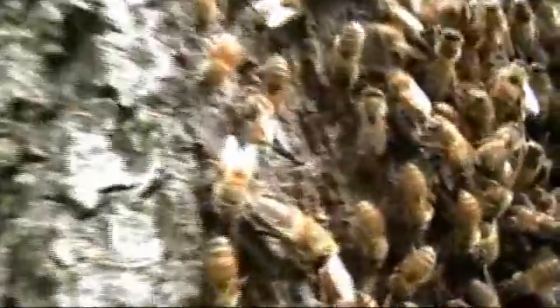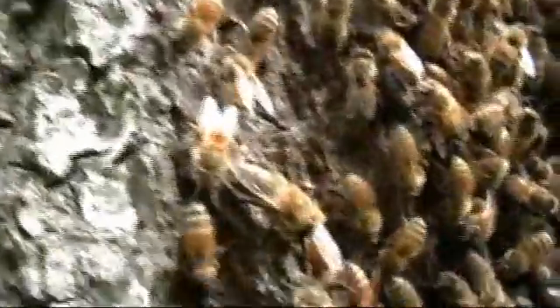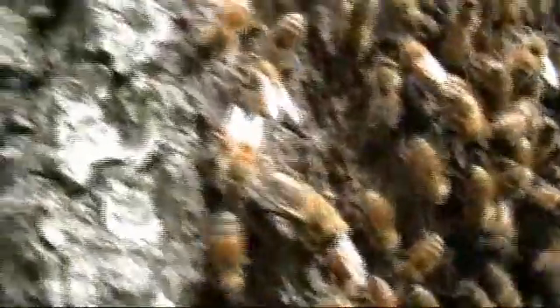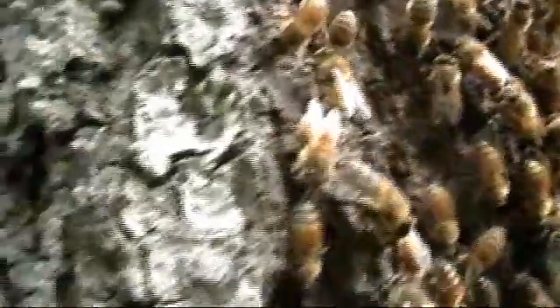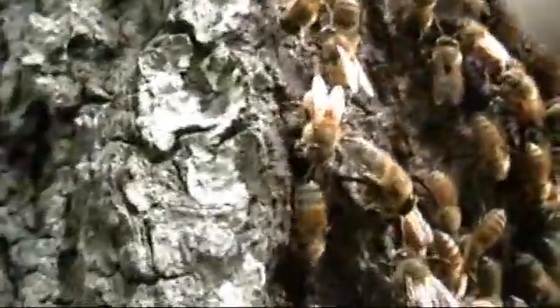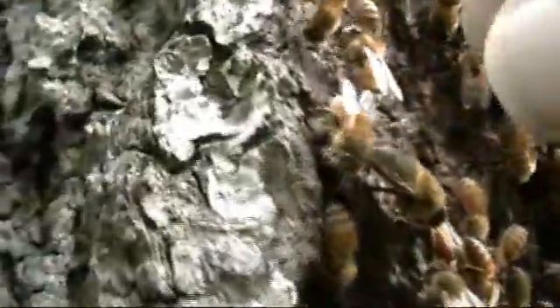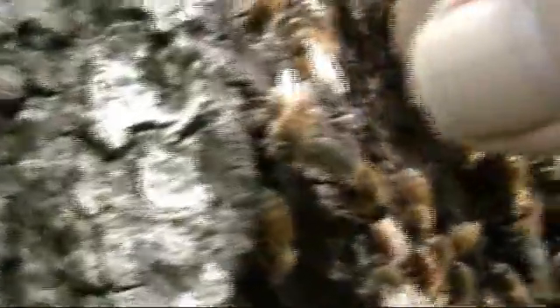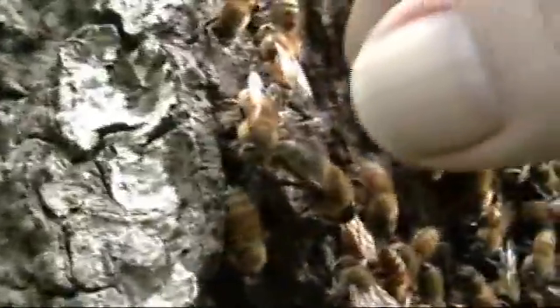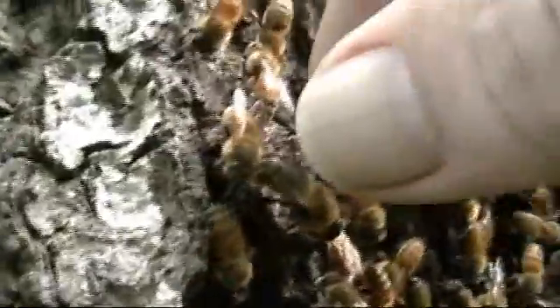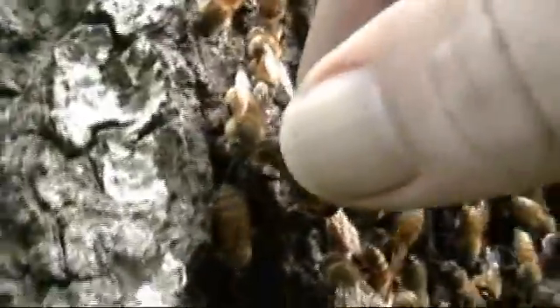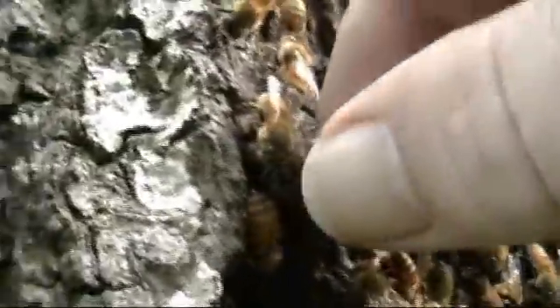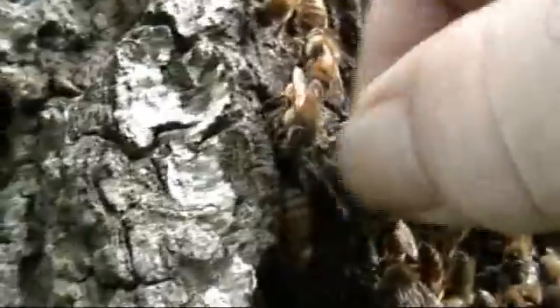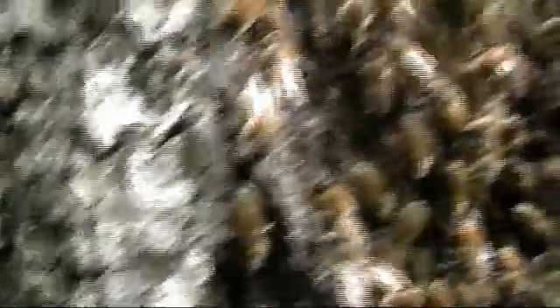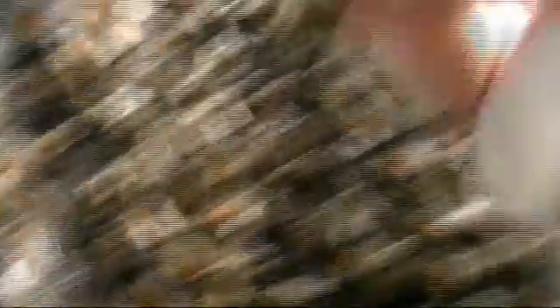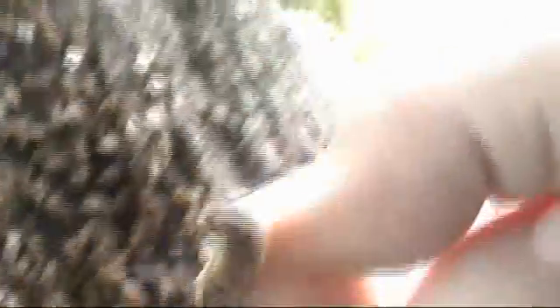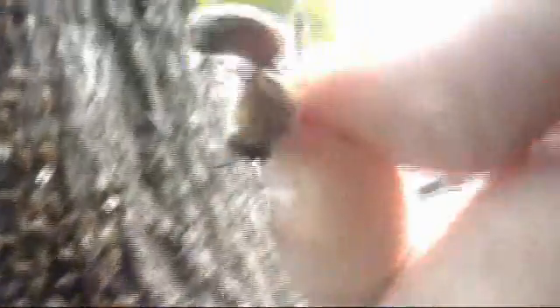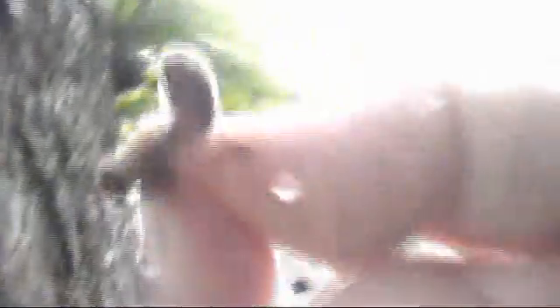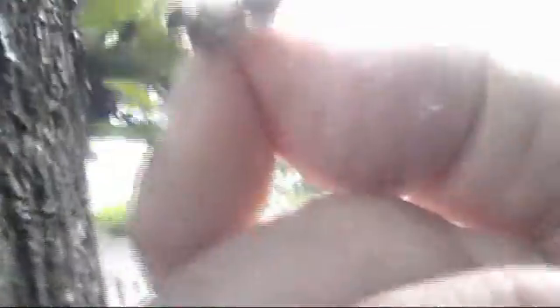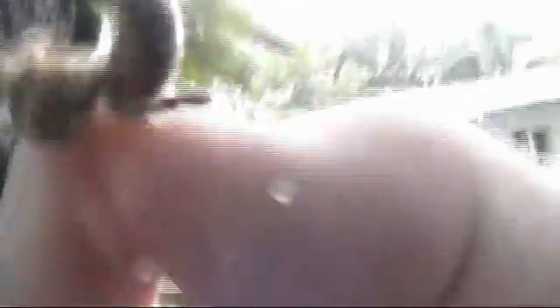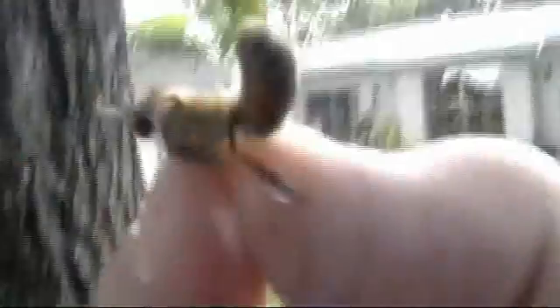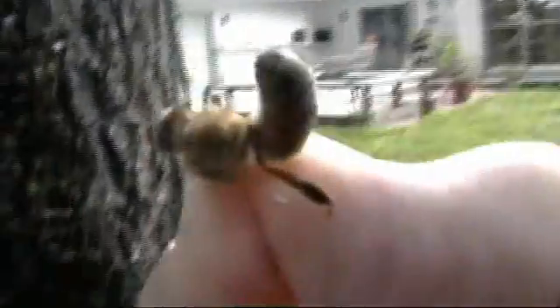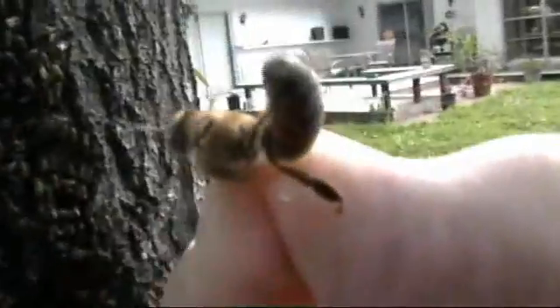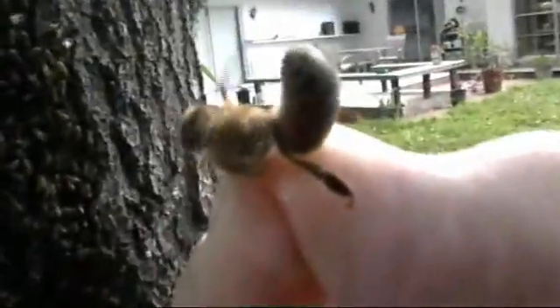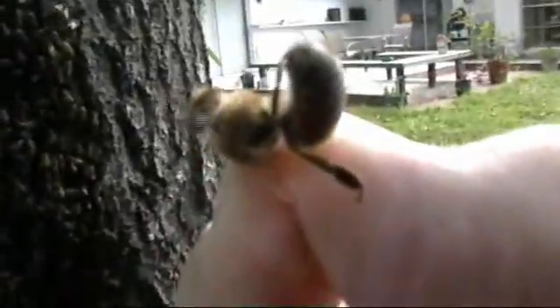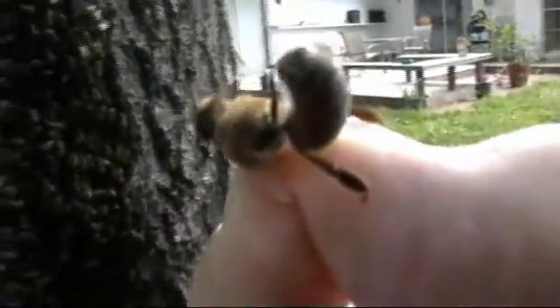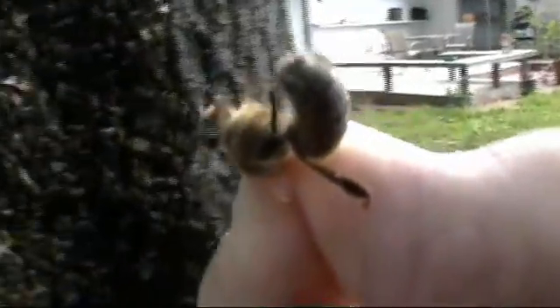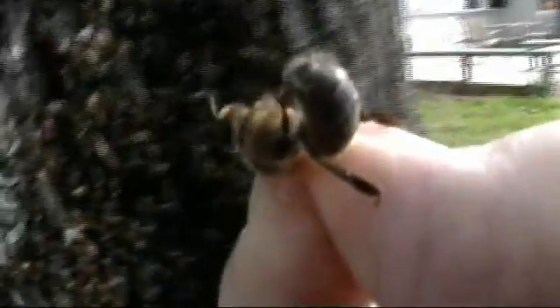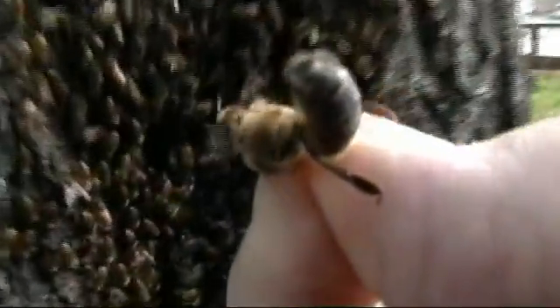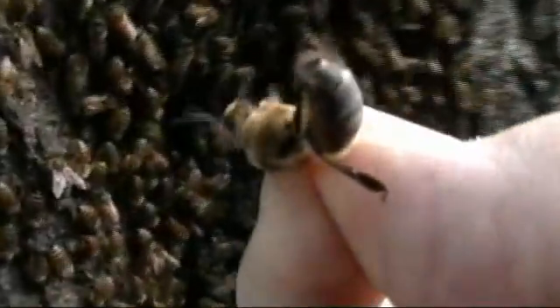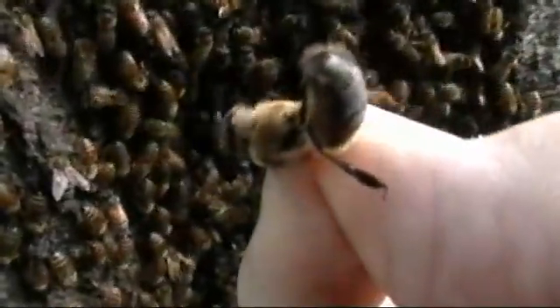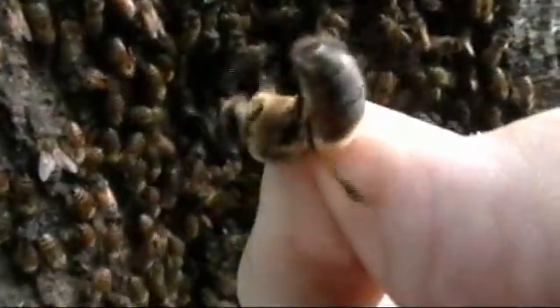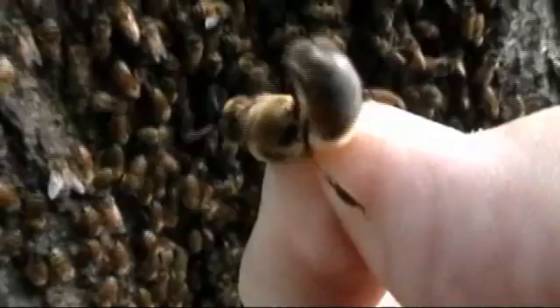I am going to pick up the drone bee and show him to you now. I will let him go and I am sure he will appreciate that.